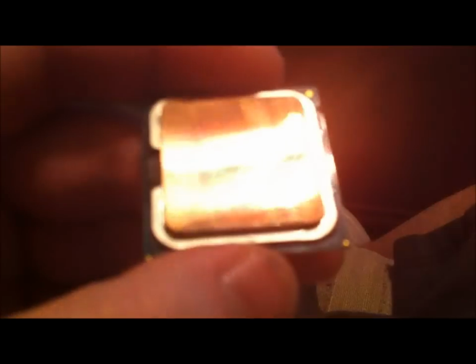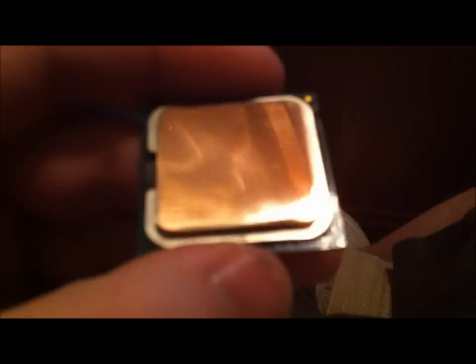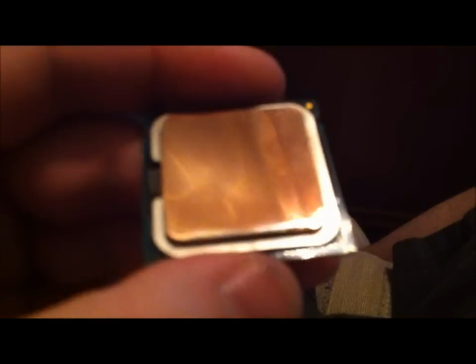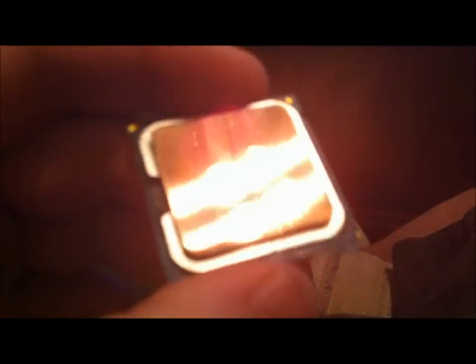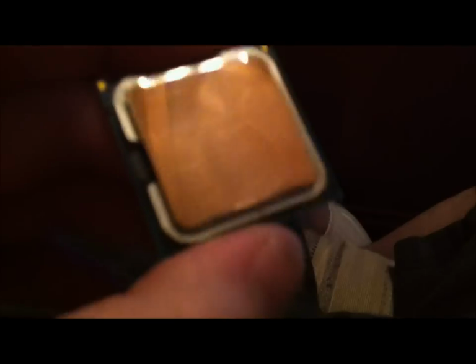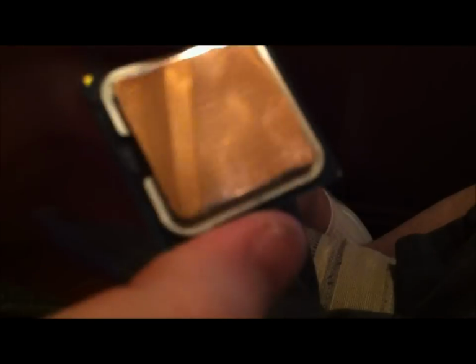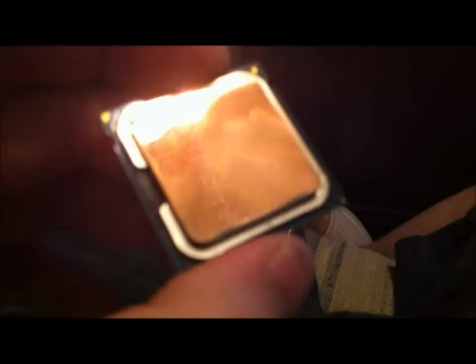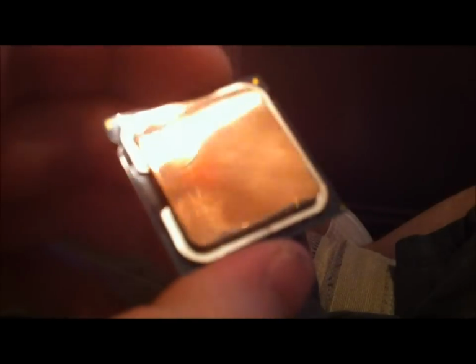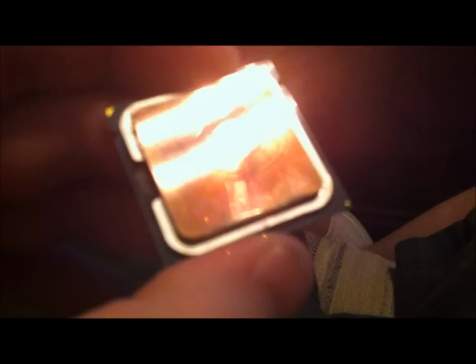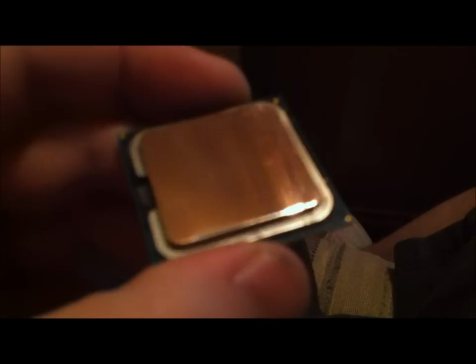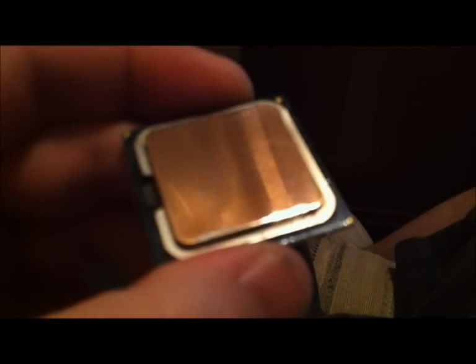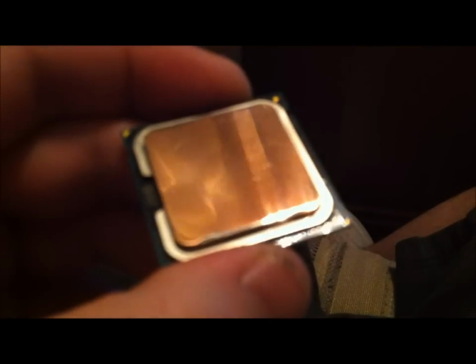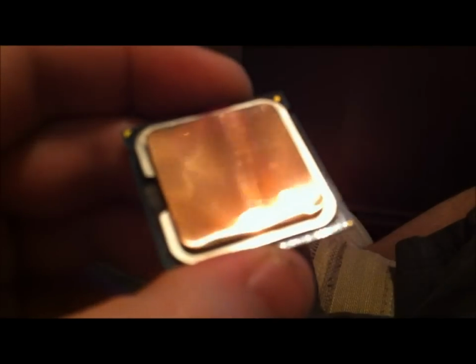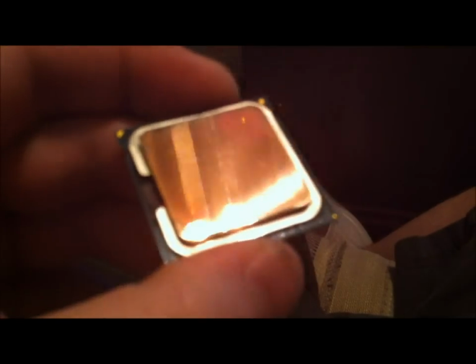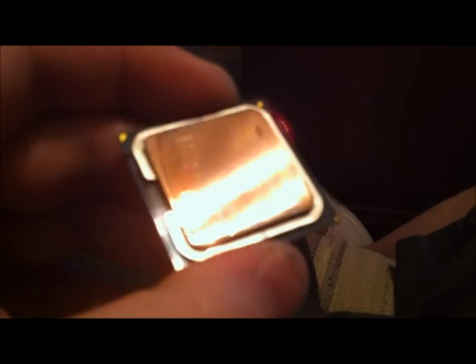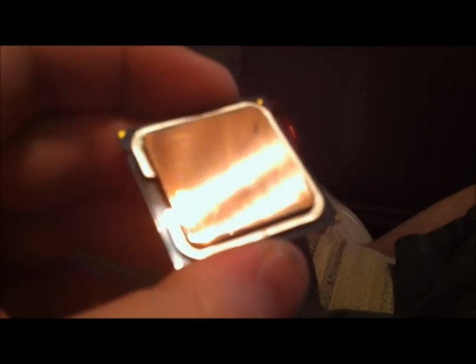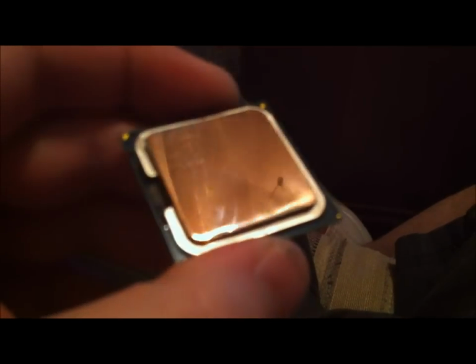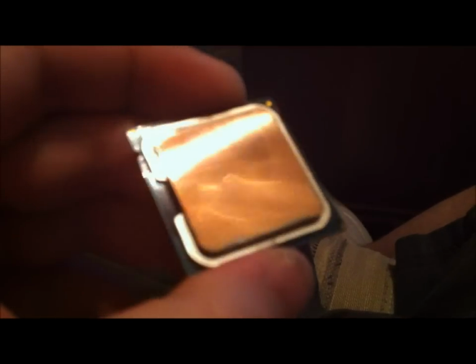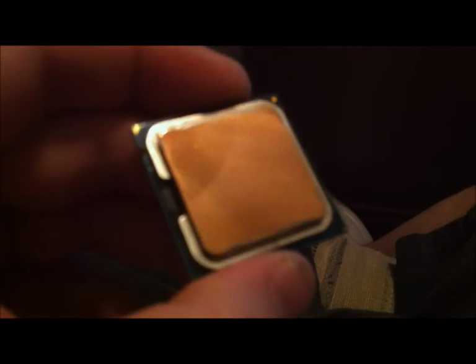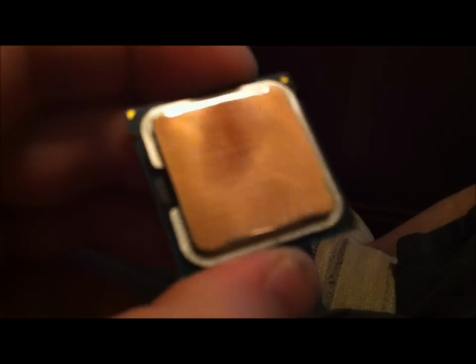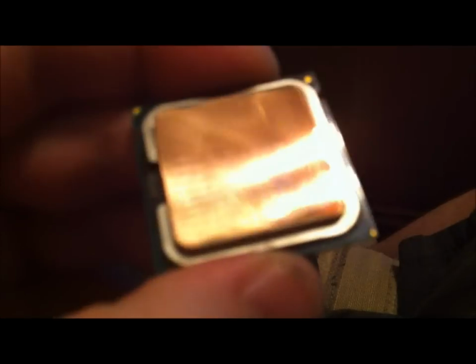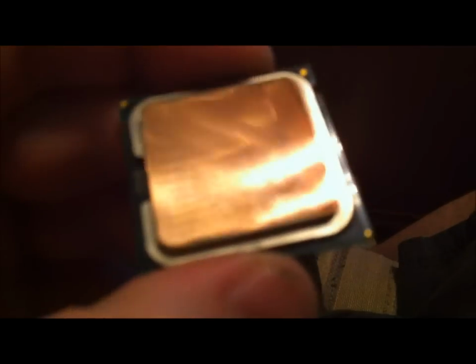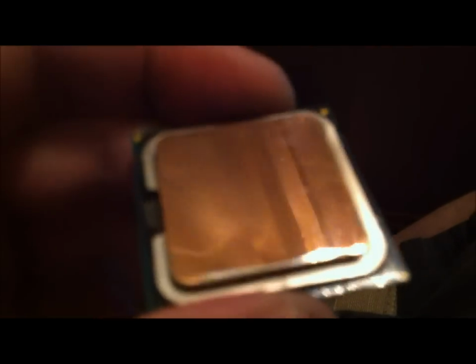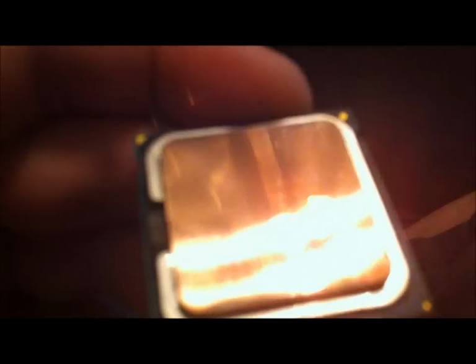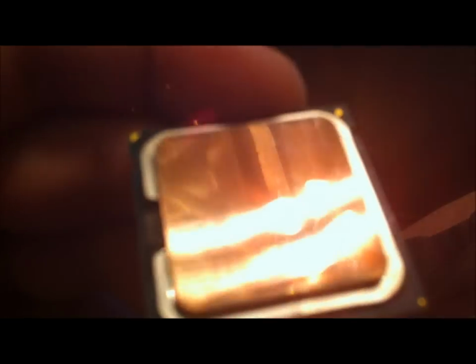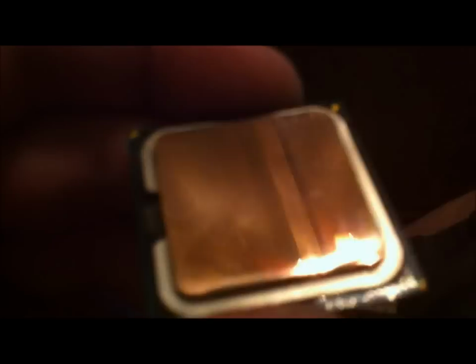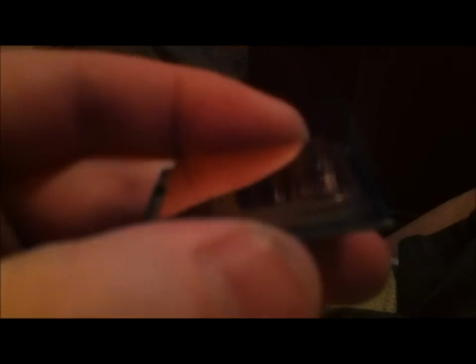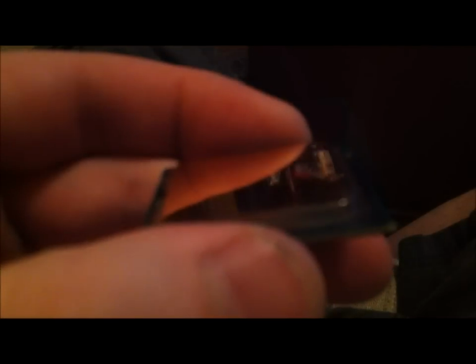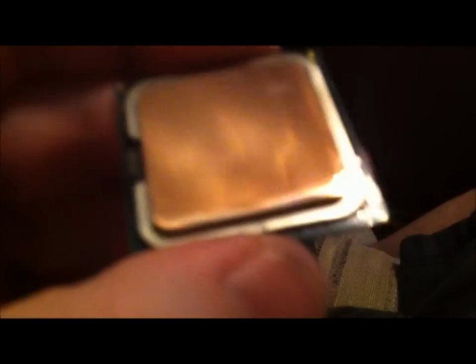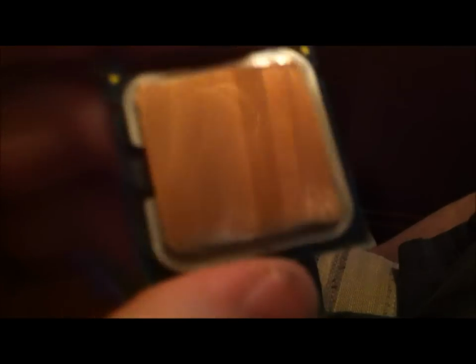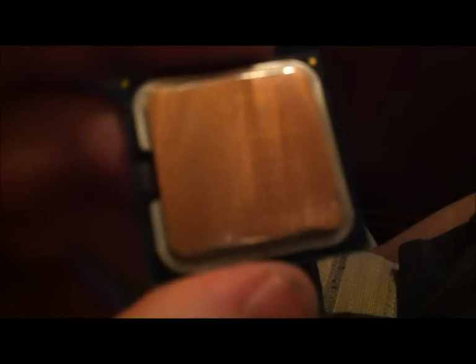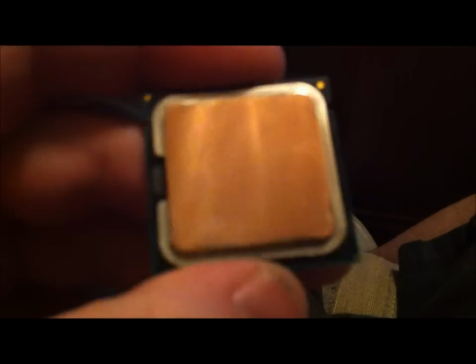Now, after shining and buffing this and then a good cleaning with alcohol, it'll make much better contact with the heat sink.